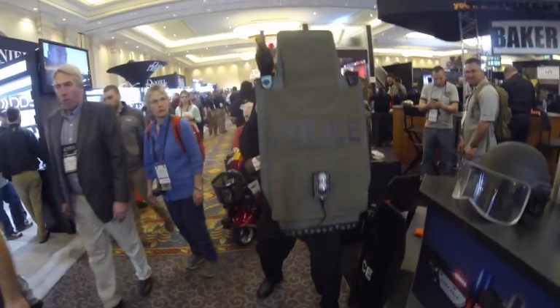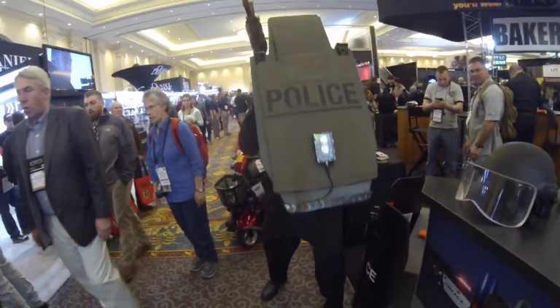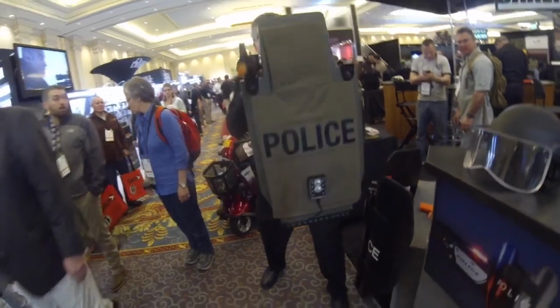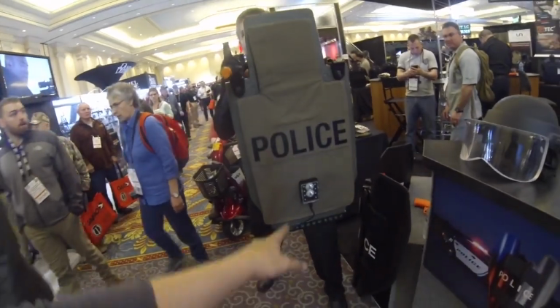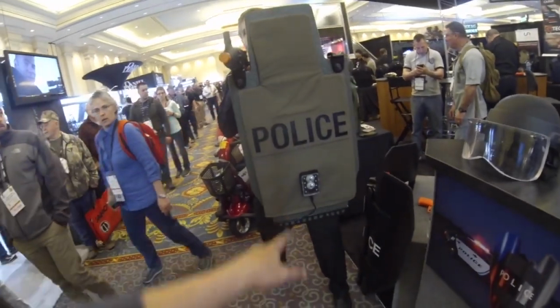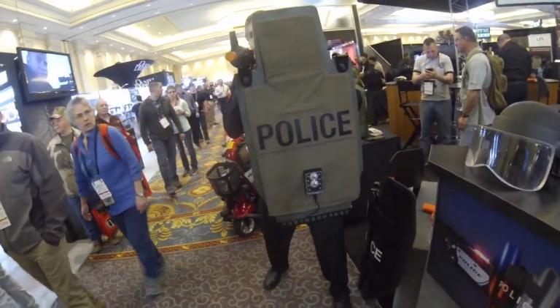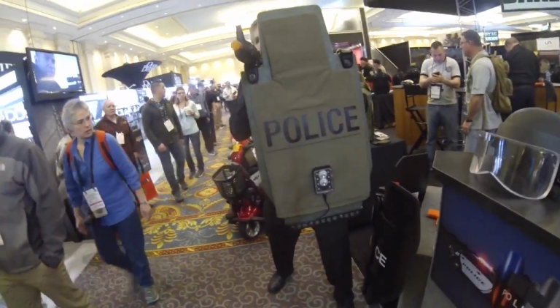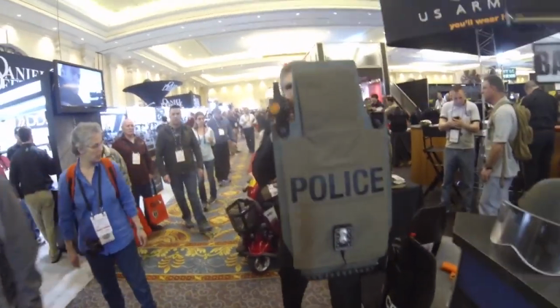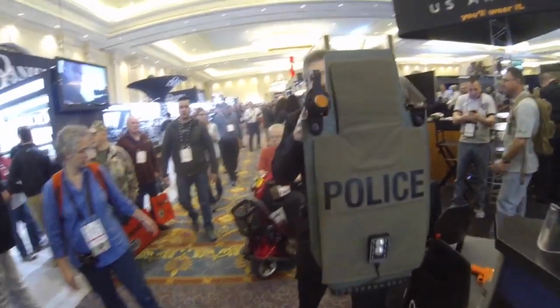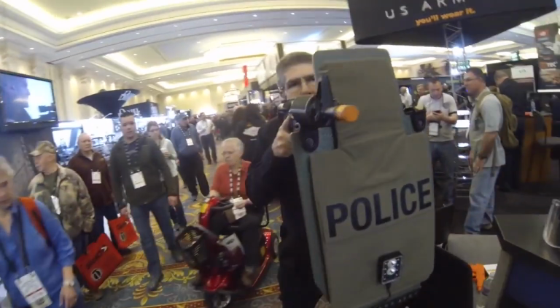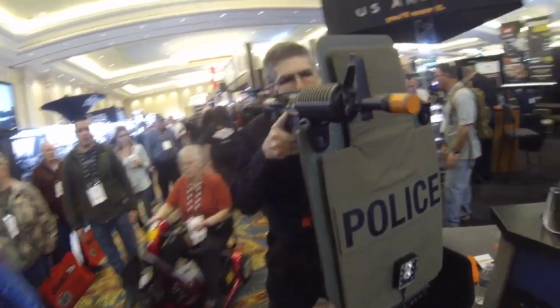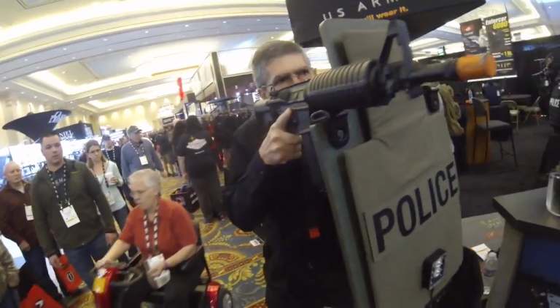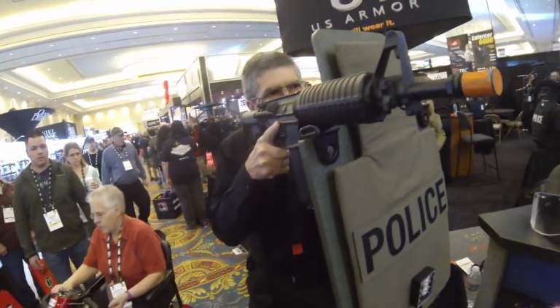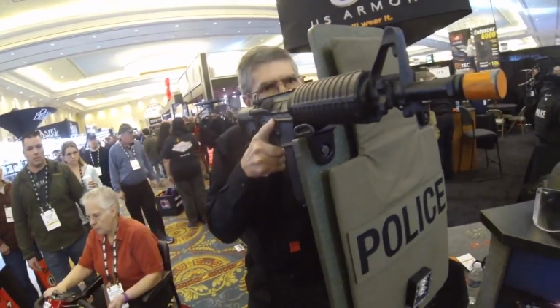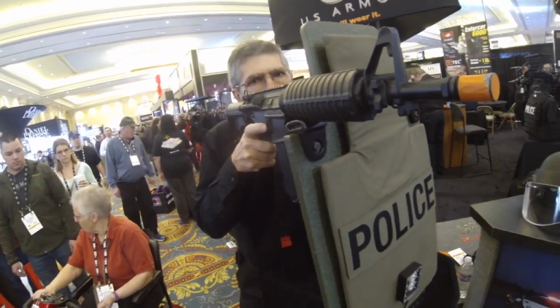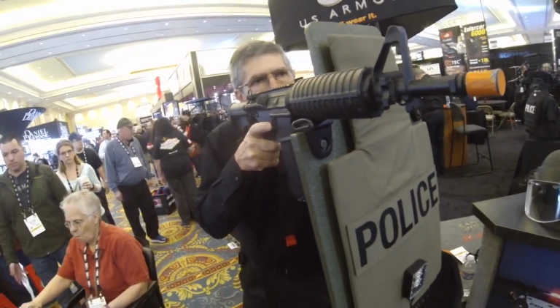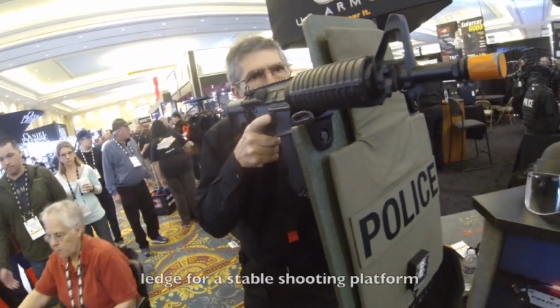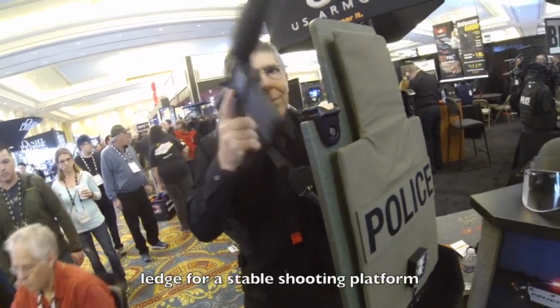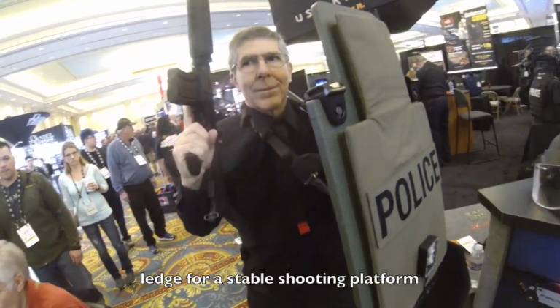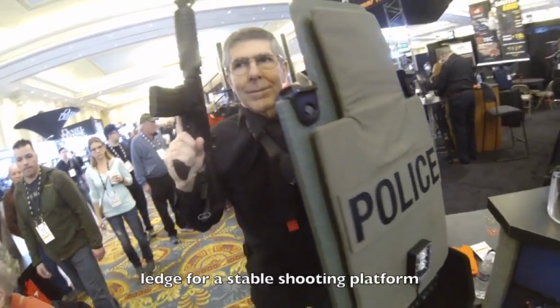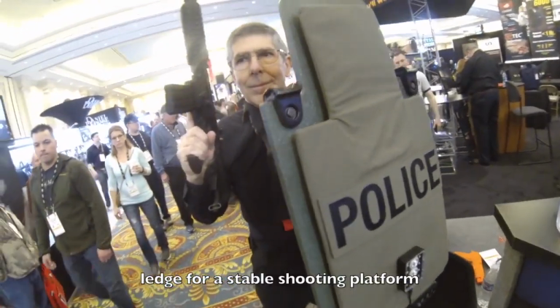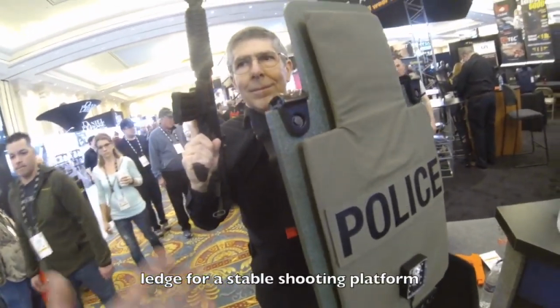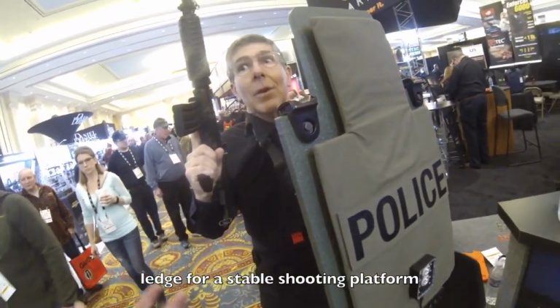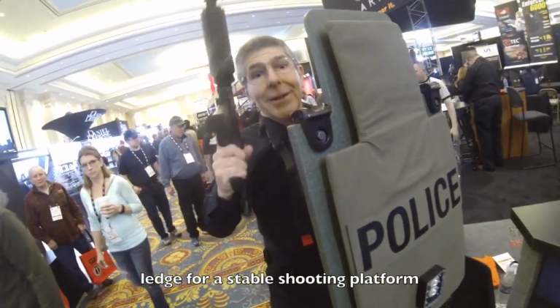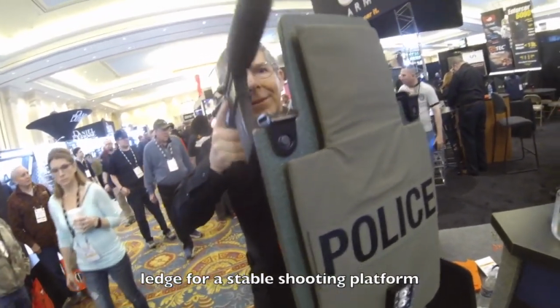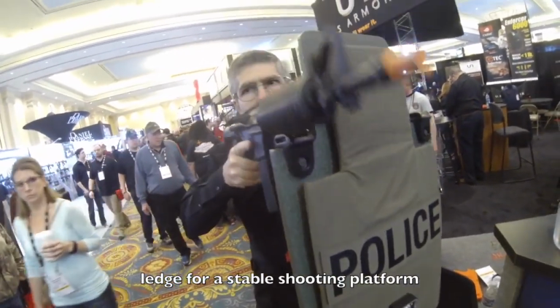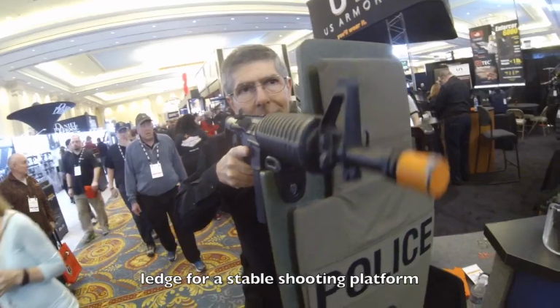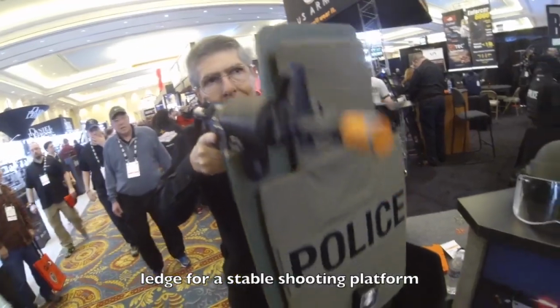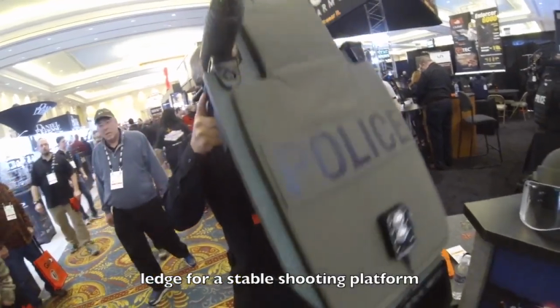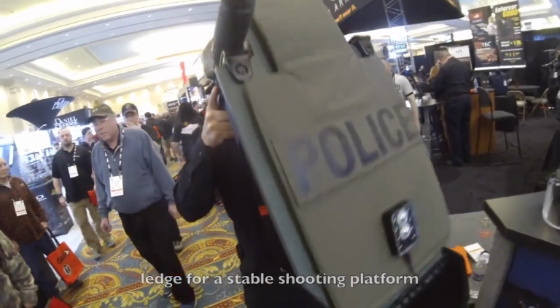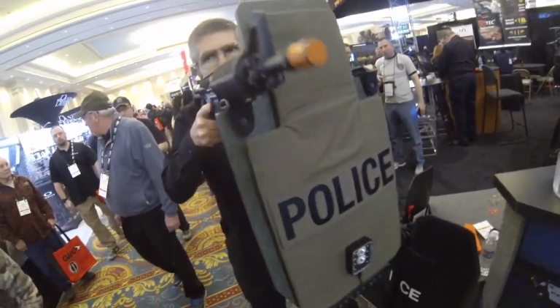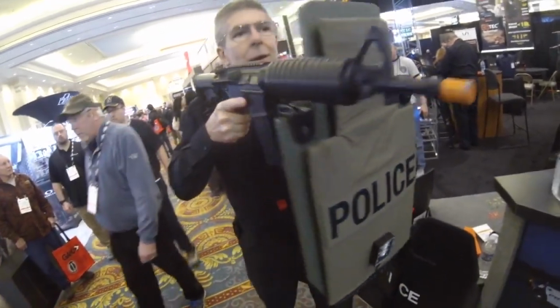As you can see, he's got an LED light in the front. He's got the capability of mounting his rifle, which is nice because a lot of guys can't use their rifle with a shield, or if they do, it's very difficult. Now you have a shooting platform, nice and stable.